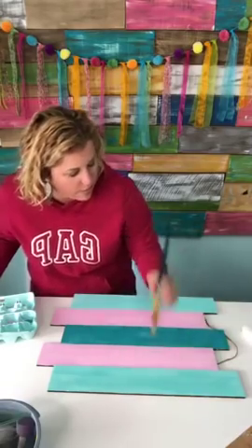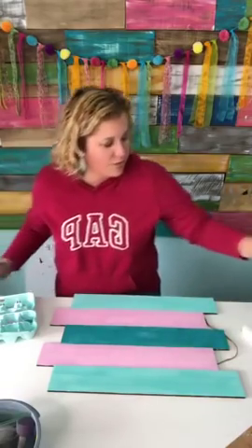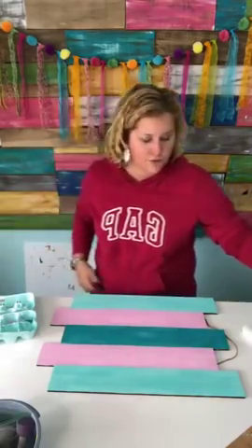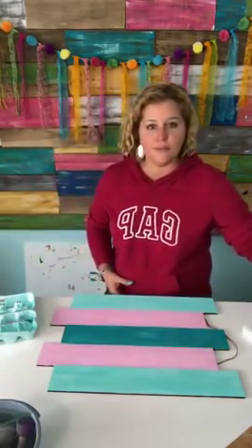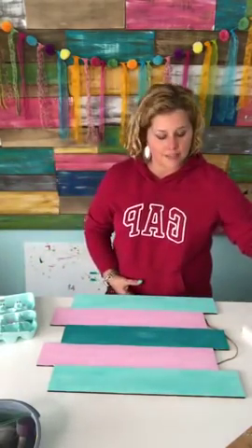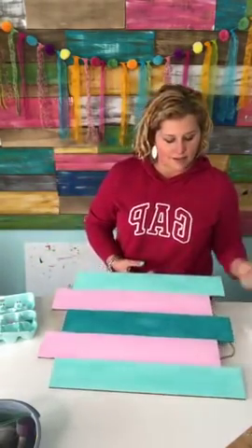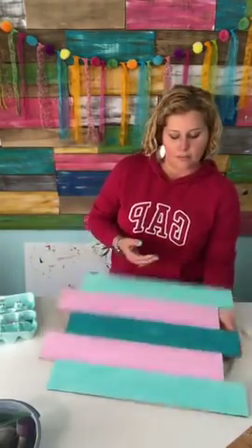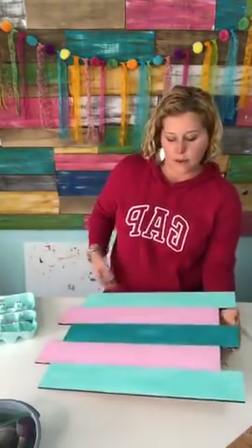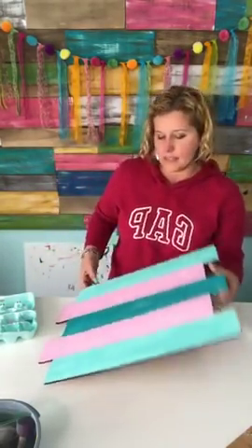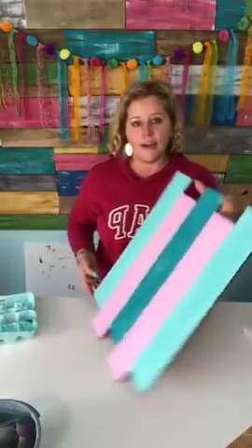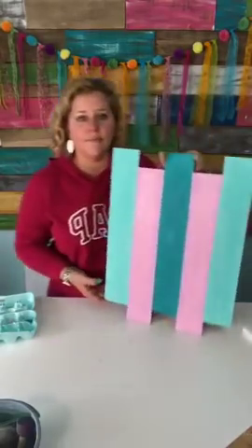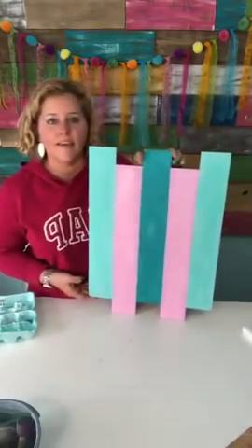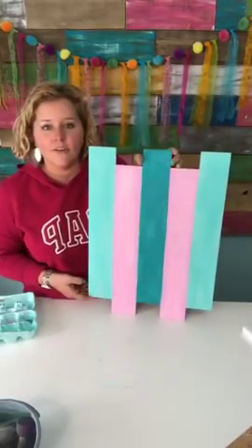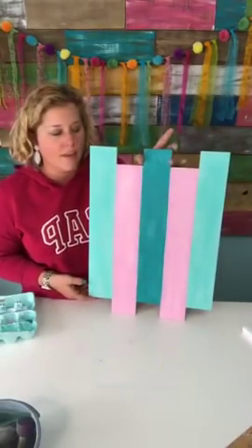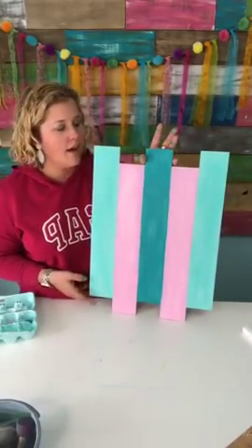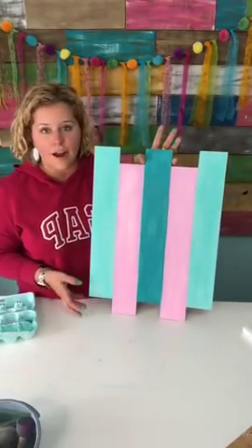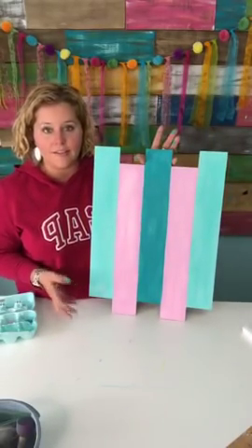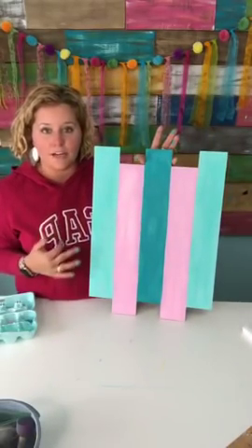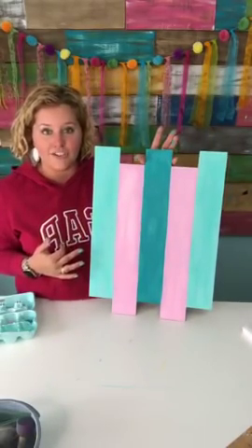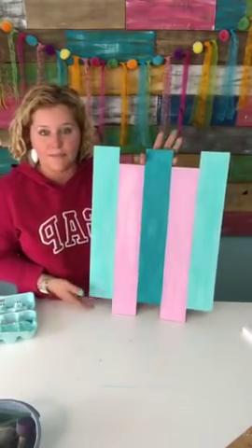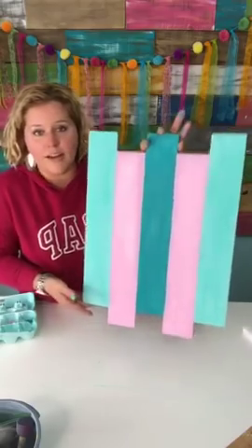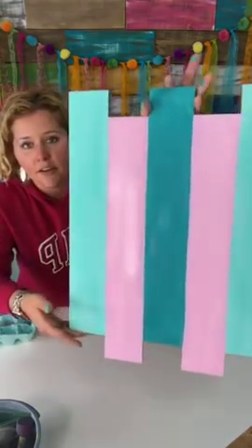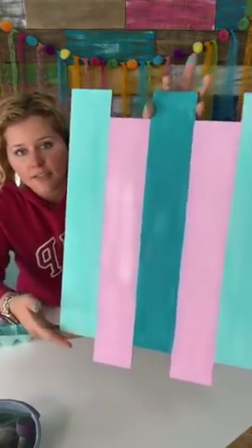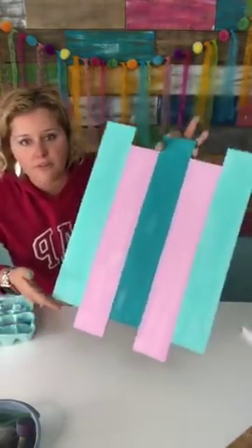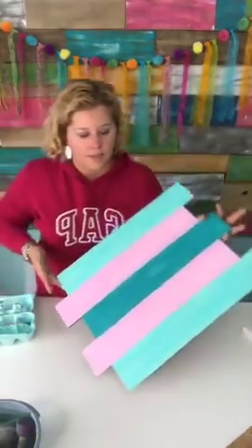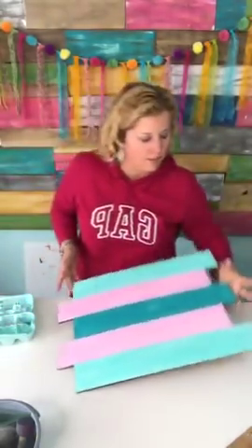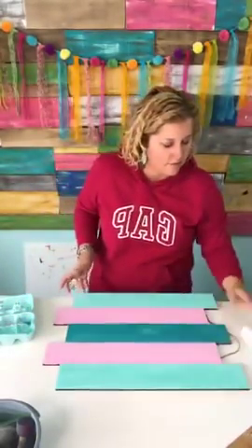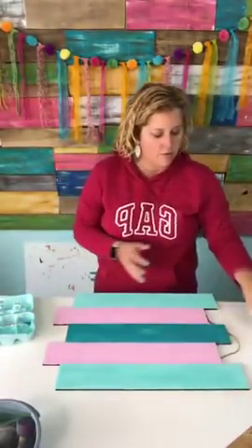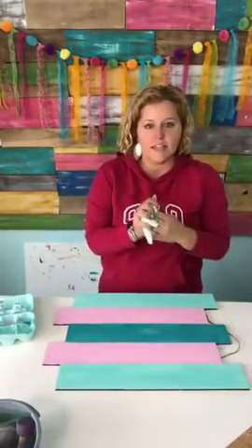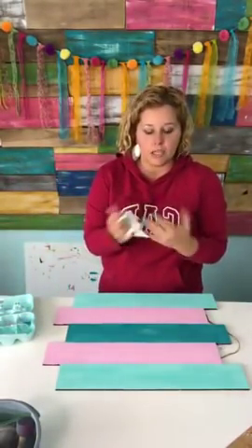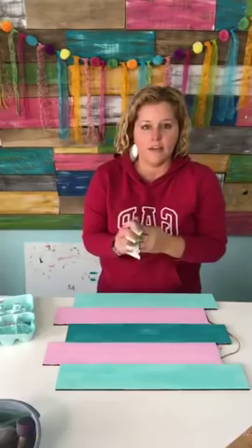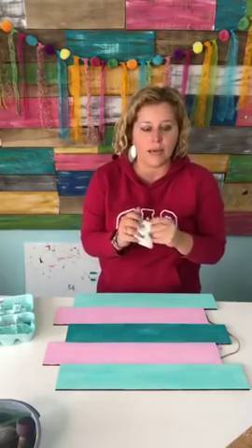Okay, this is what we've got going on — how cute! I'm gonna dry this and then we're gonna make it look shabby, because right now it's a little too perfect. We need it to look kind of rustic and shabby chic.